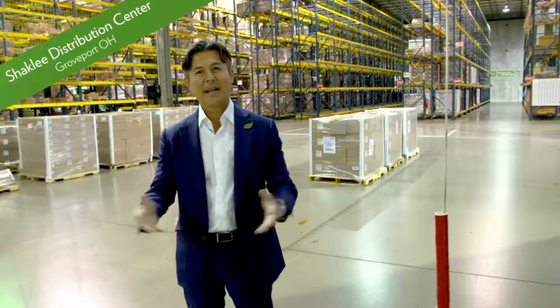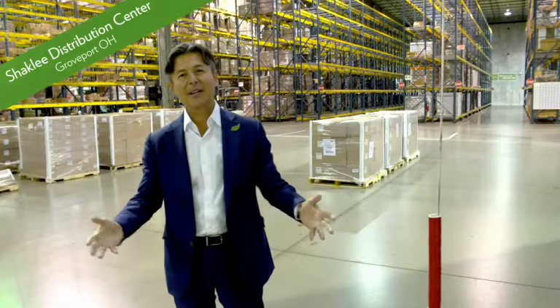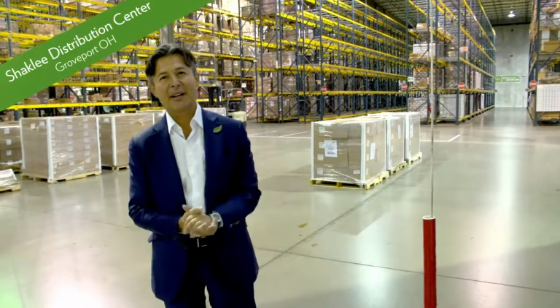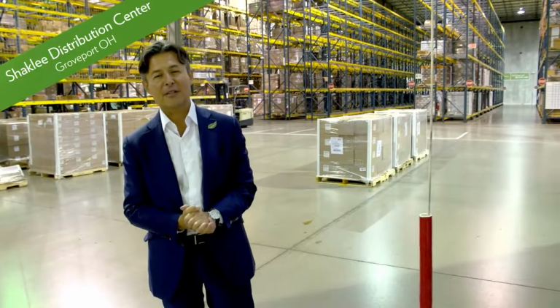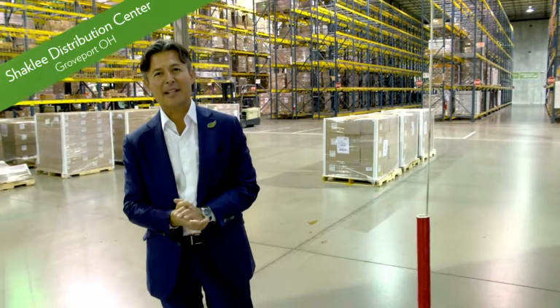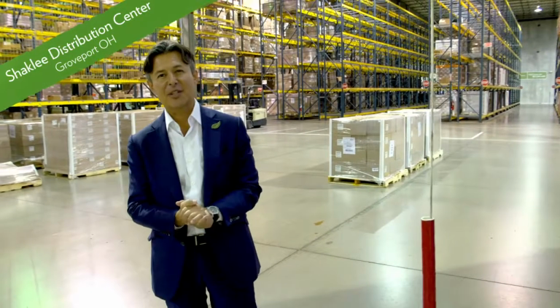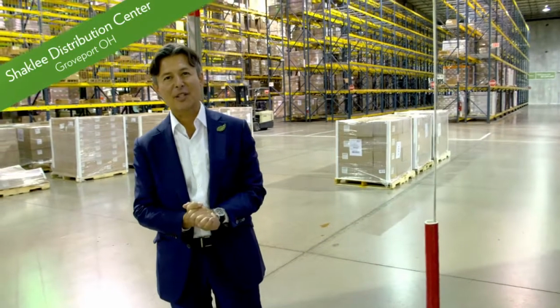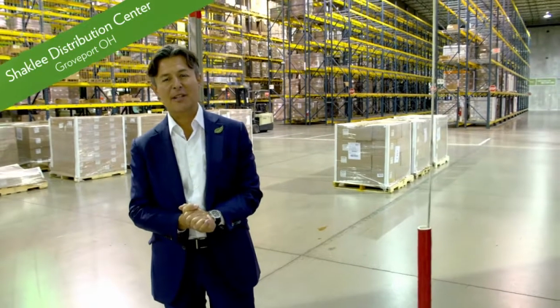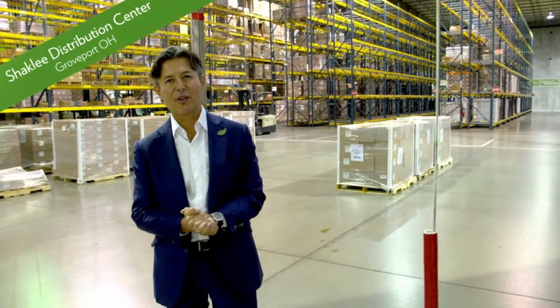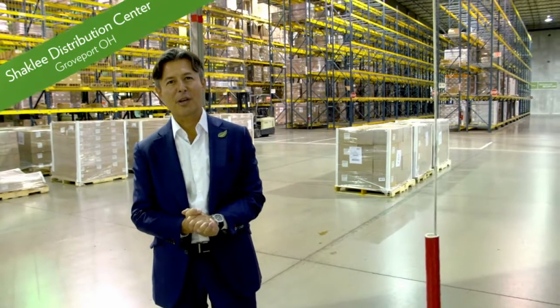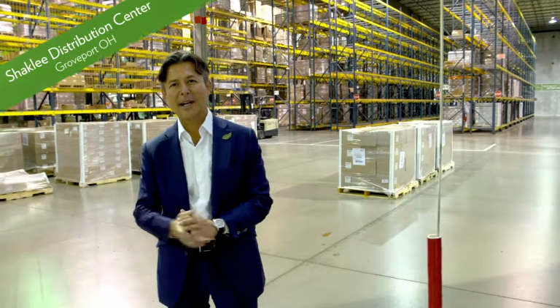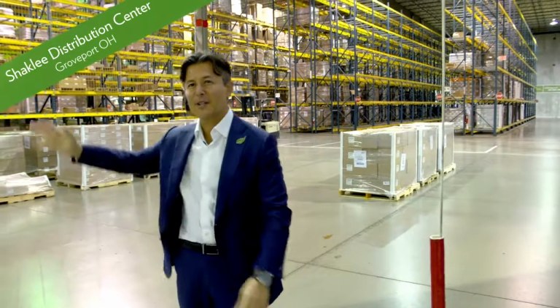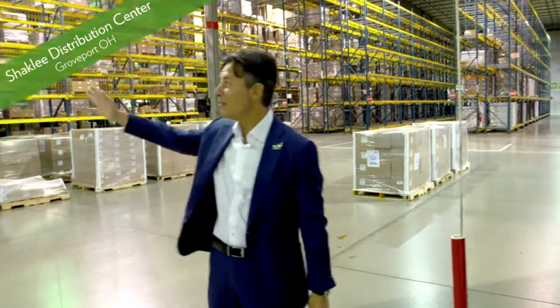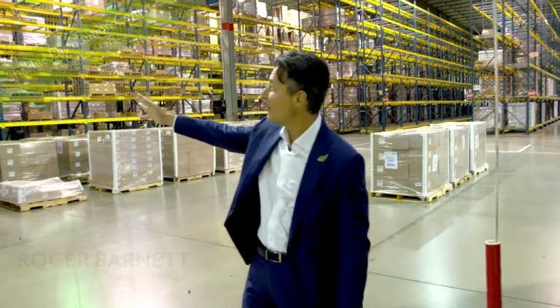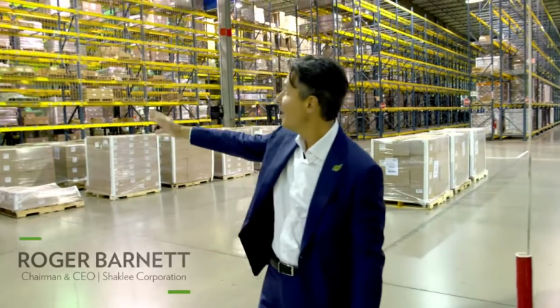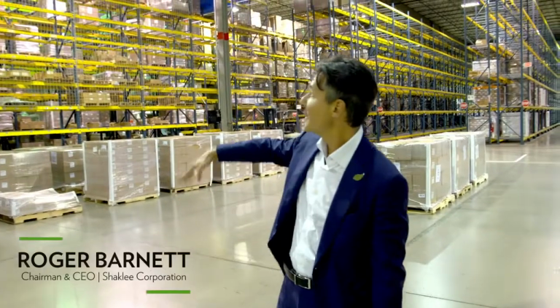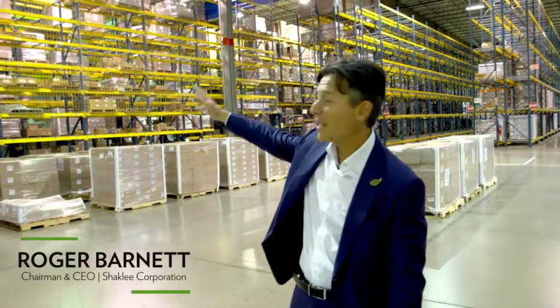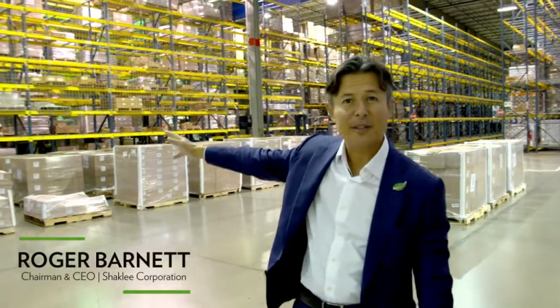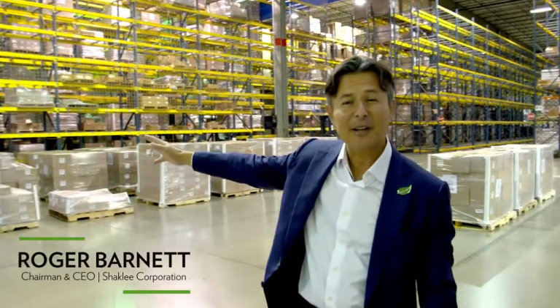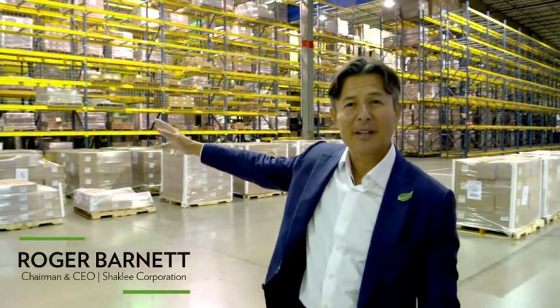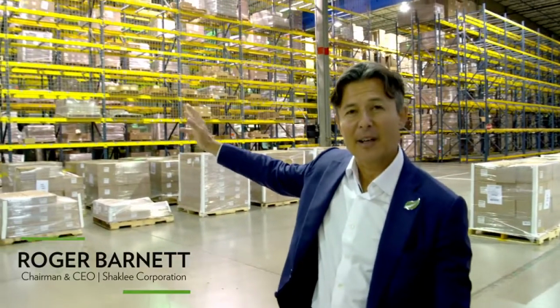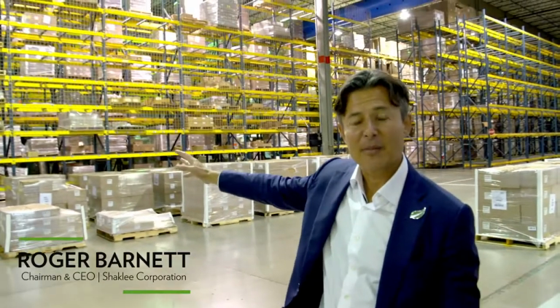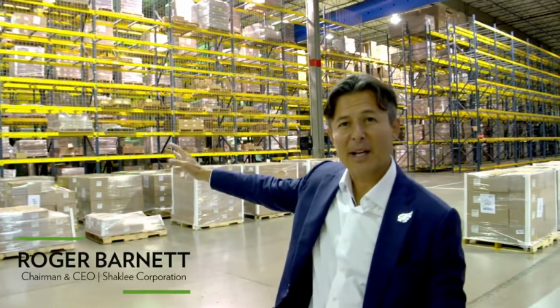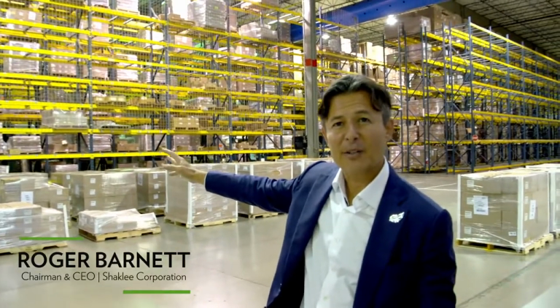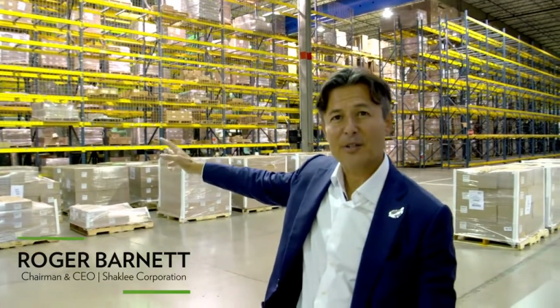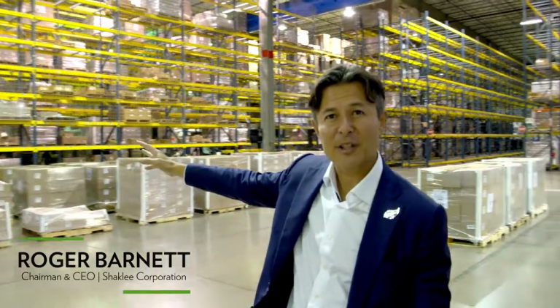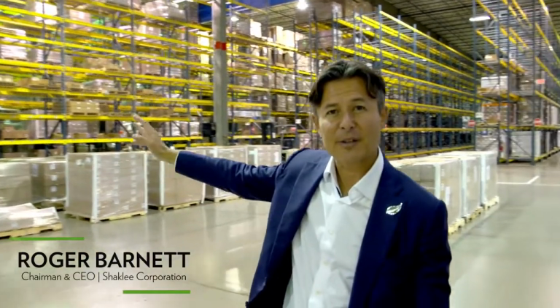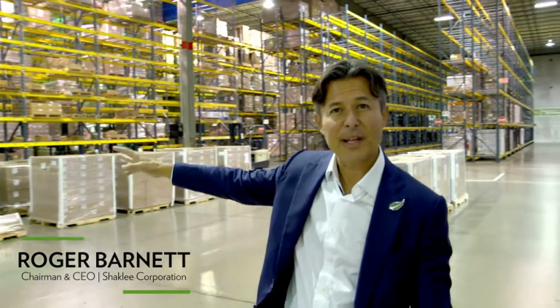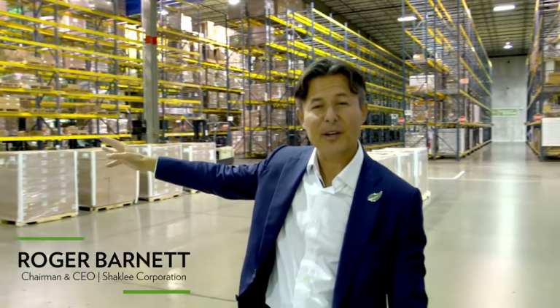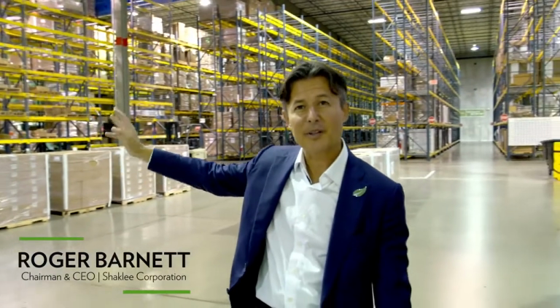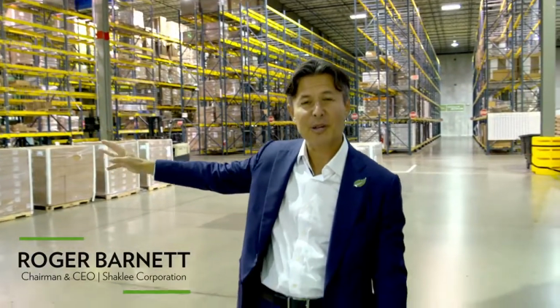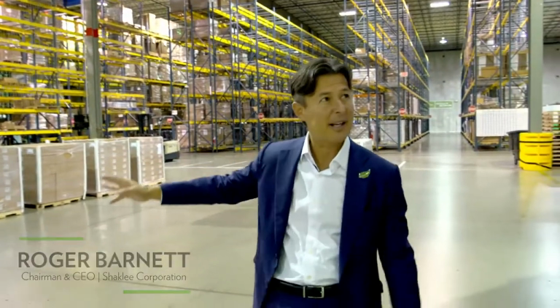I'm here at our Shaklee Distribution Center in Groveport, Ohio. You can see behind me these racks of all of our incredibly high quality nutrition, healthy weight, healthy home, and healthy beauty products.